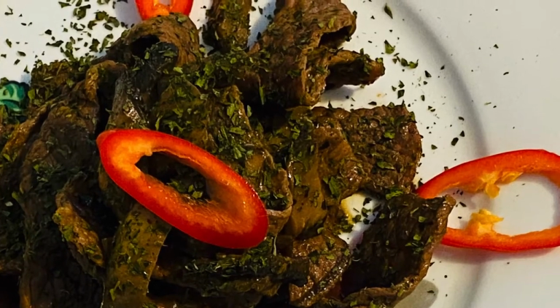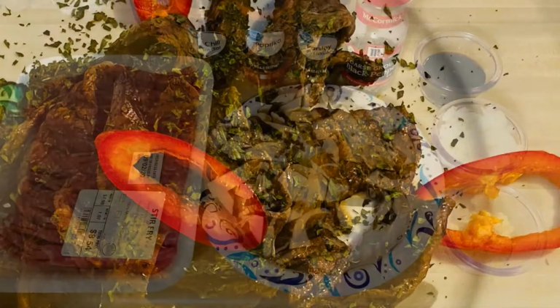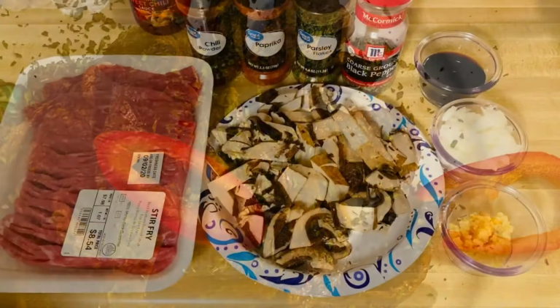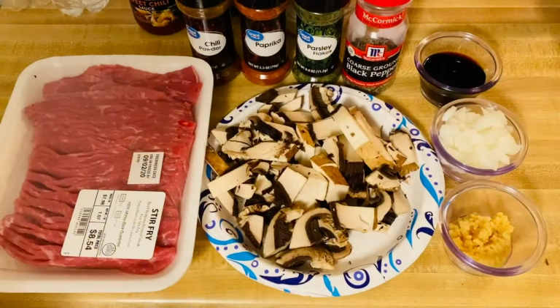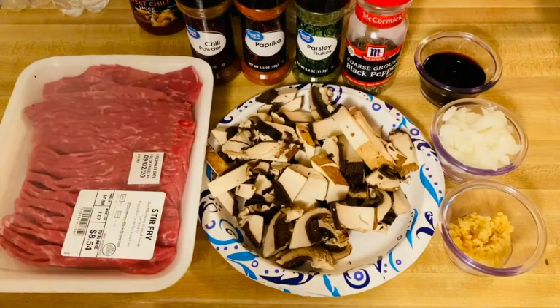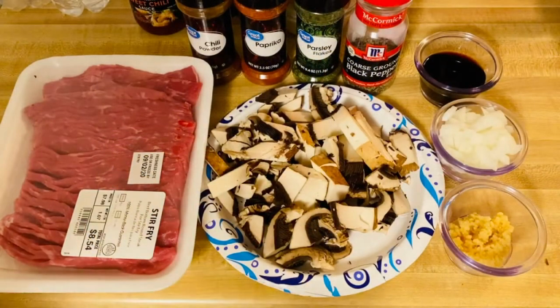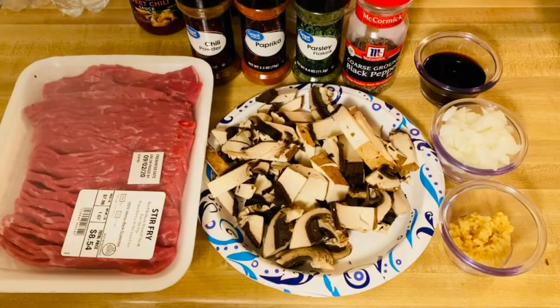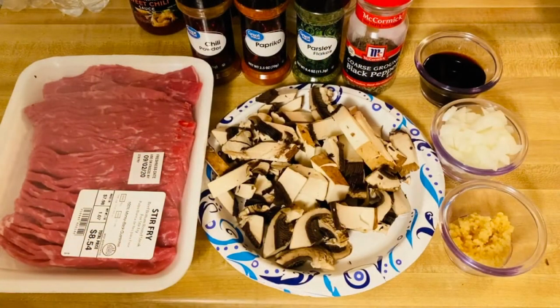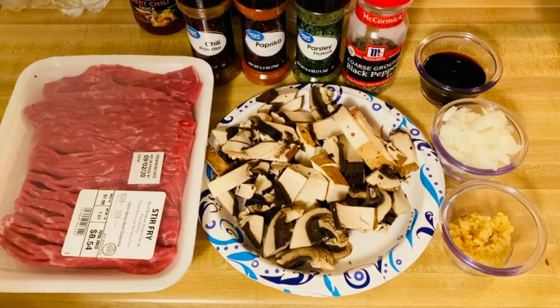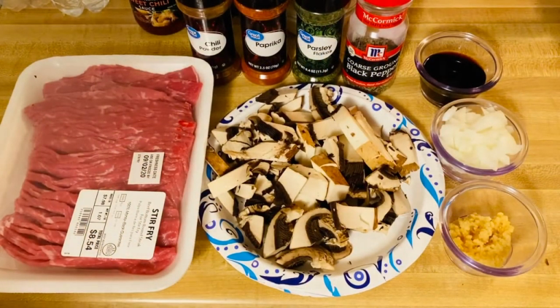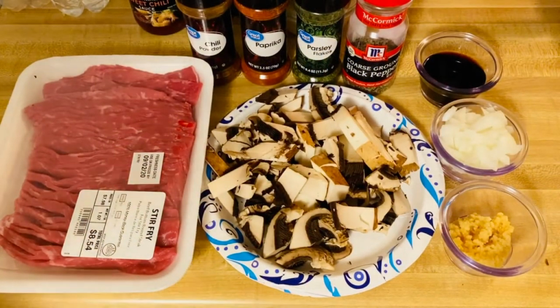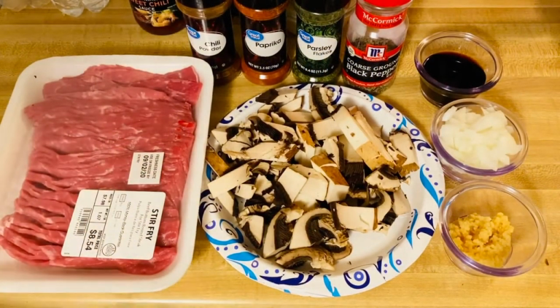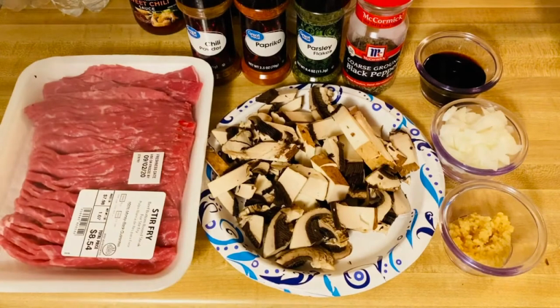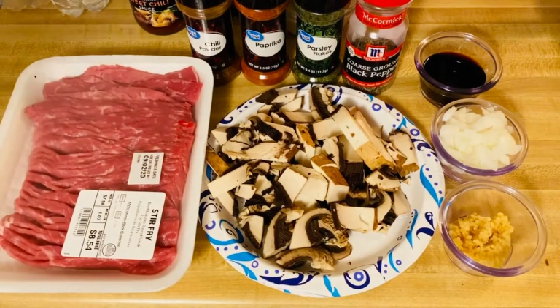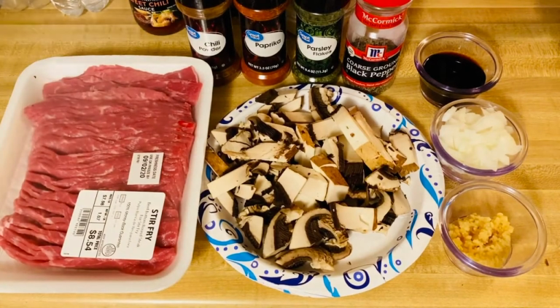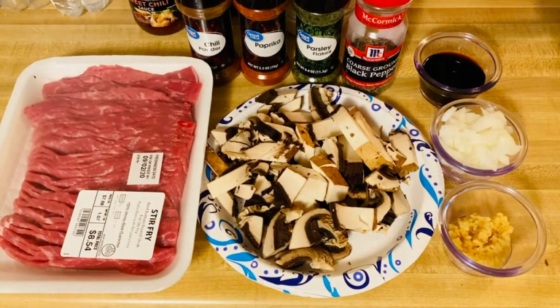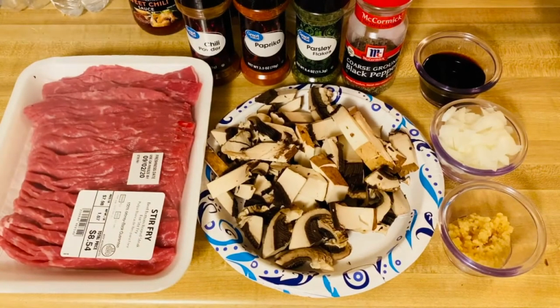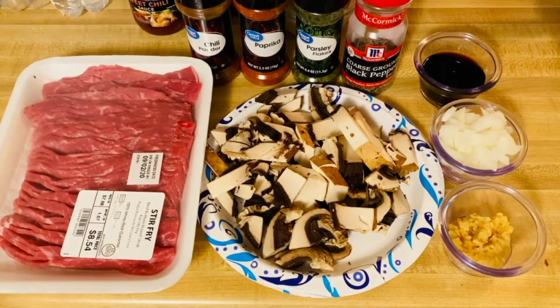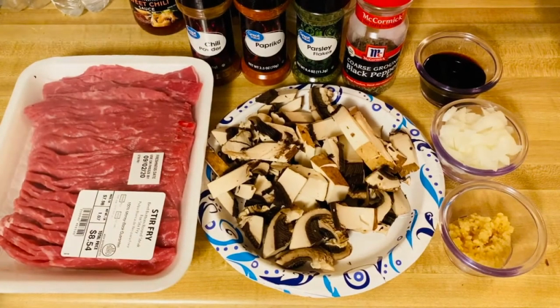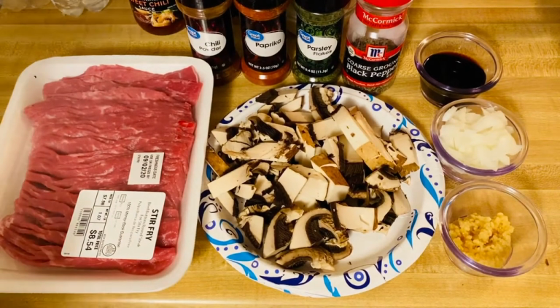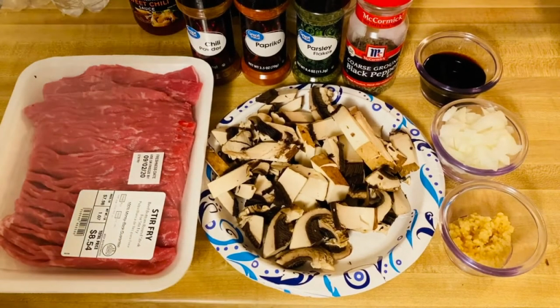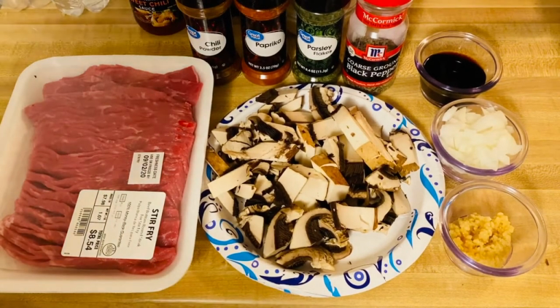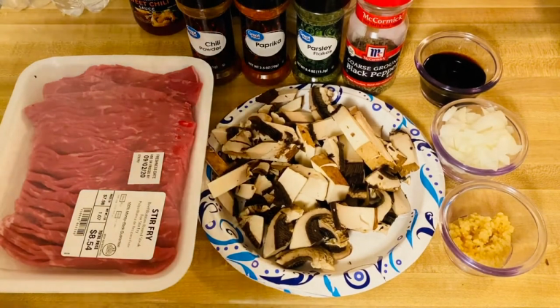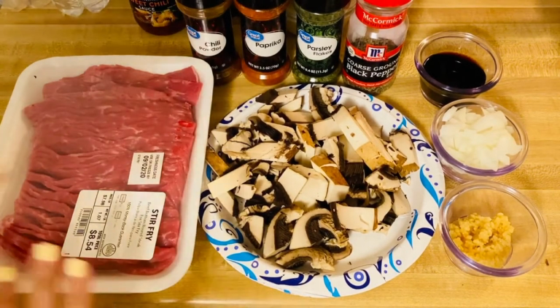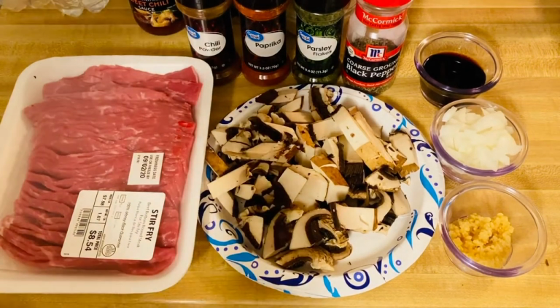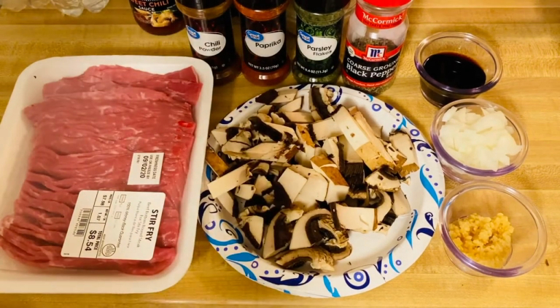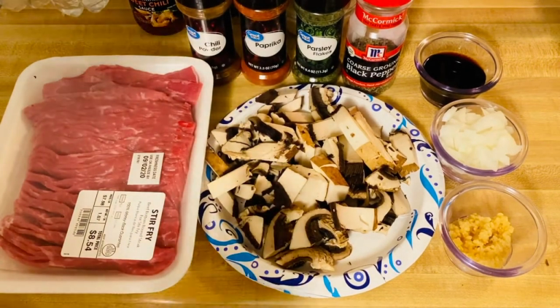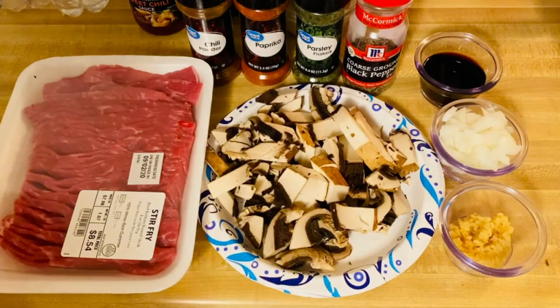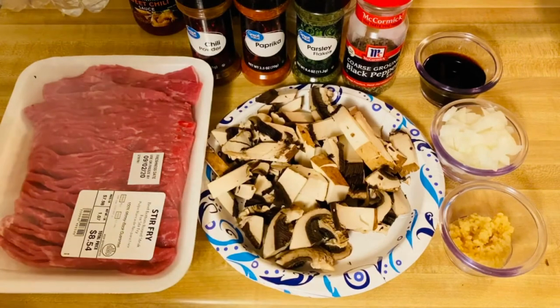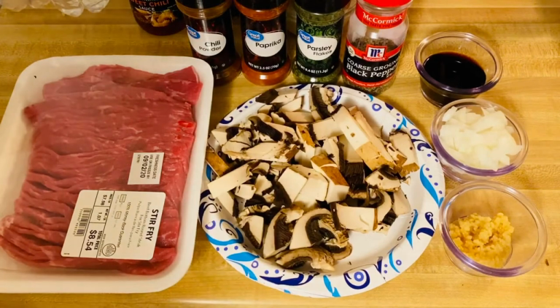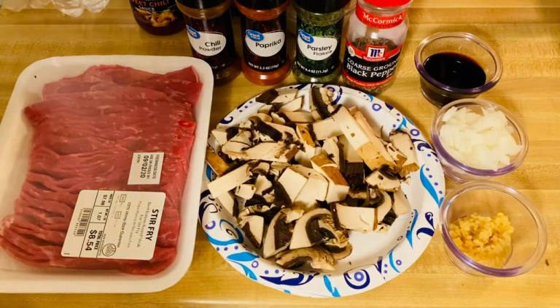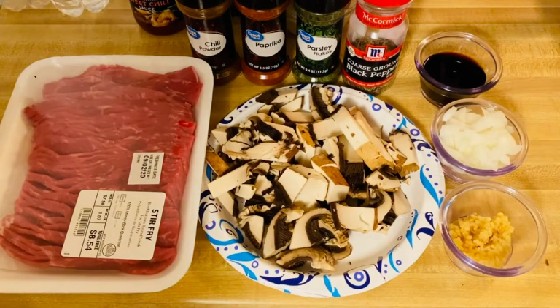Hi guys, hello! We are going to make our beautiful beef mushroom stir-fry today.